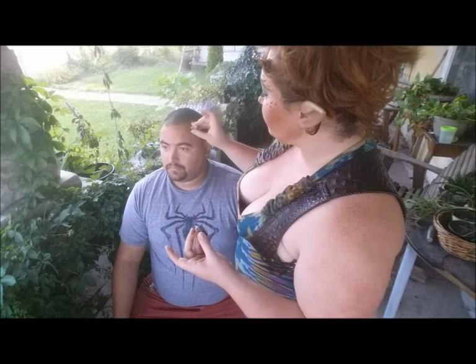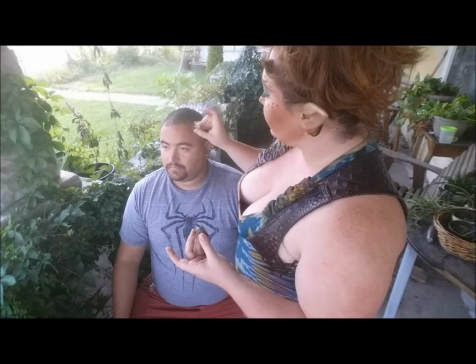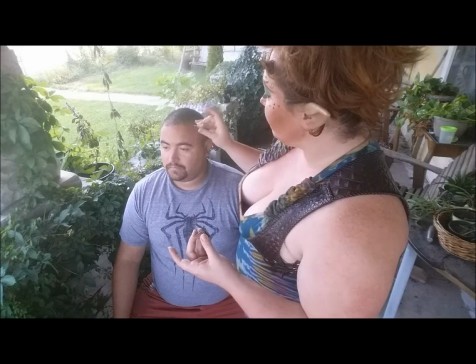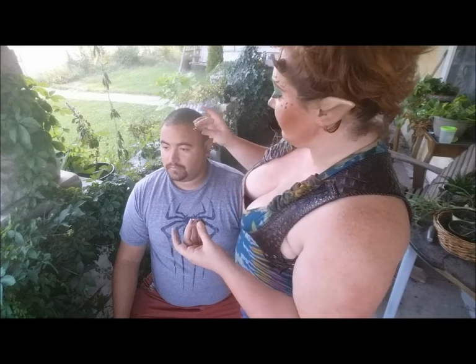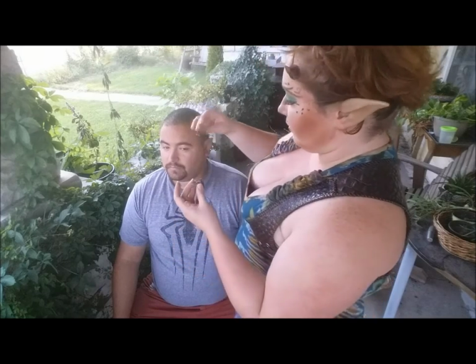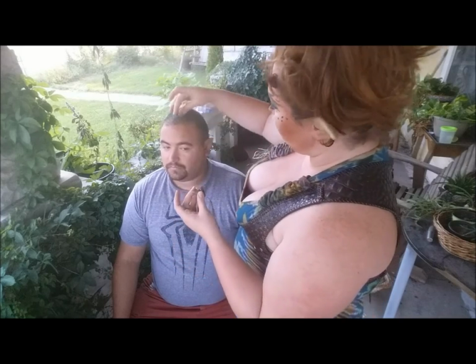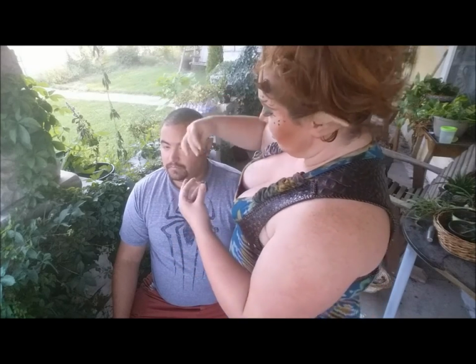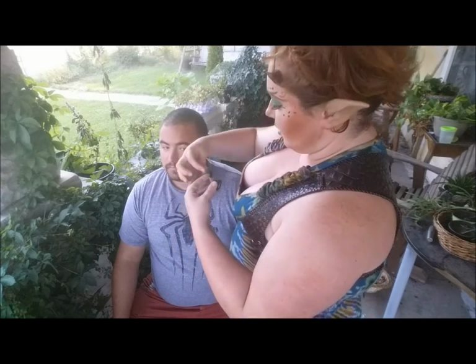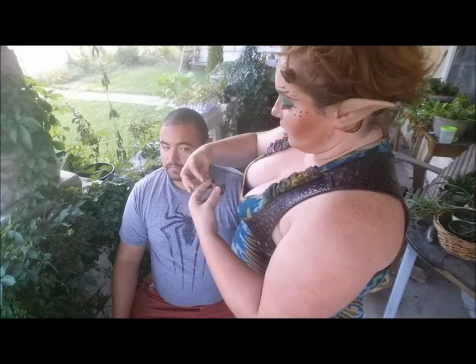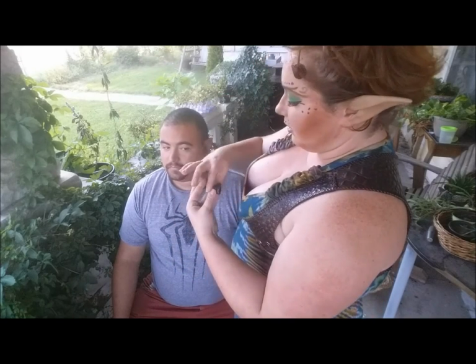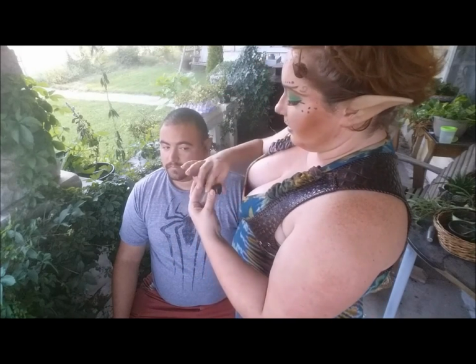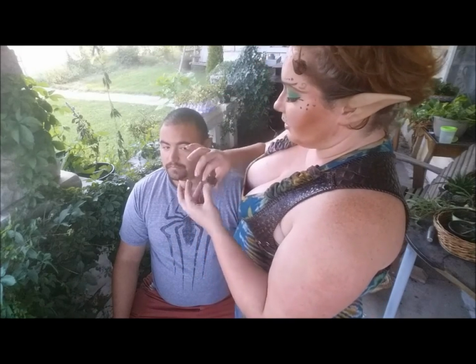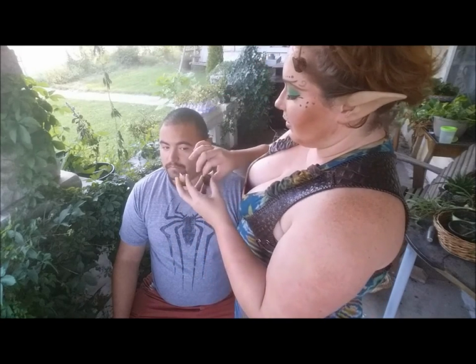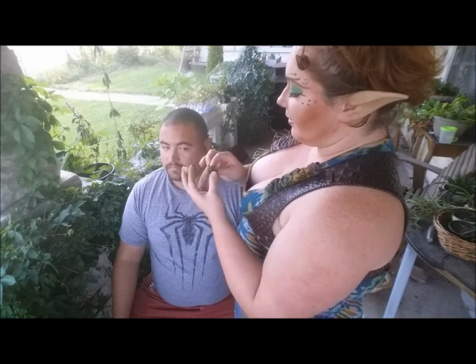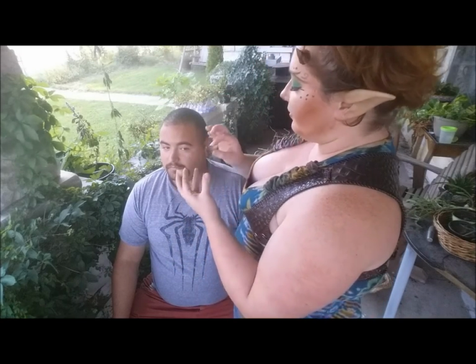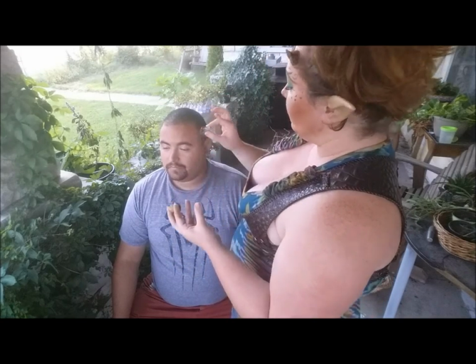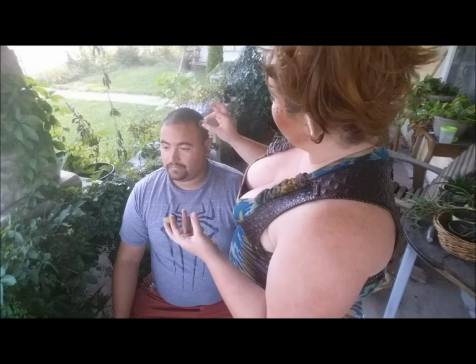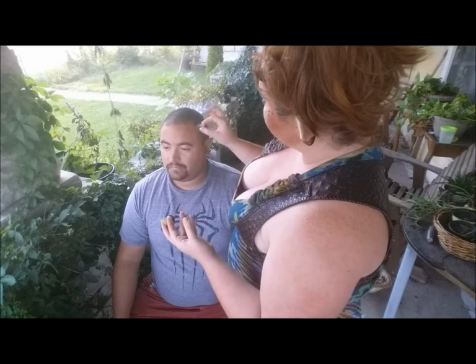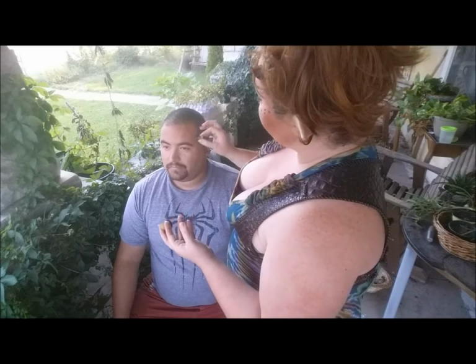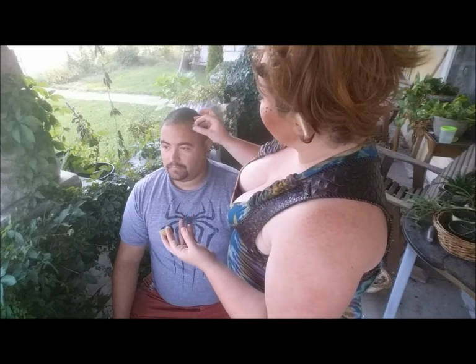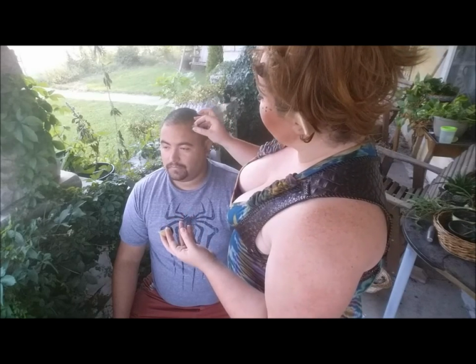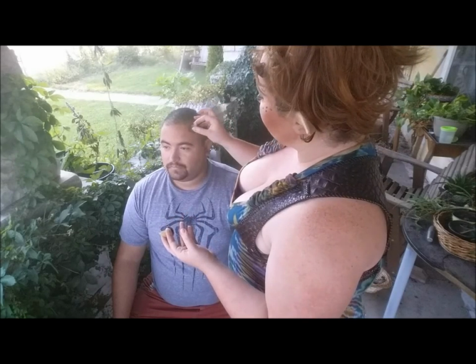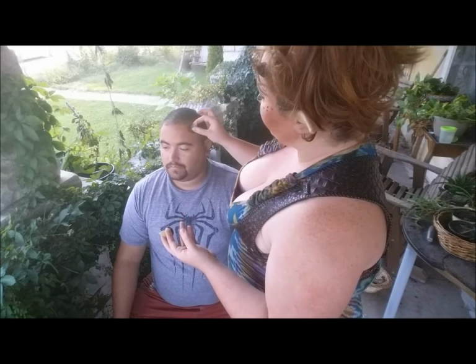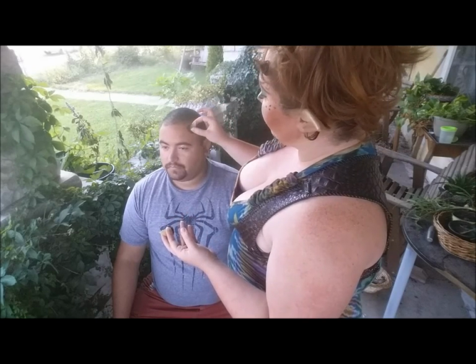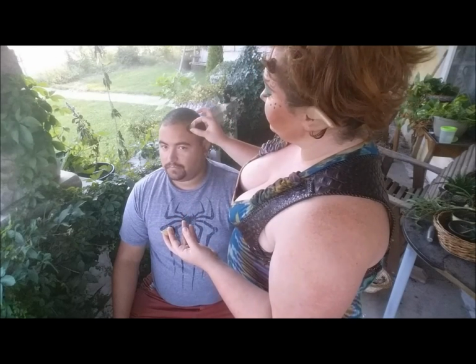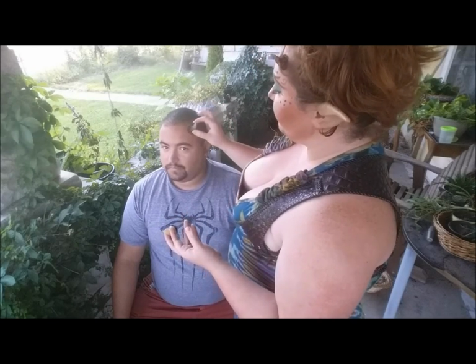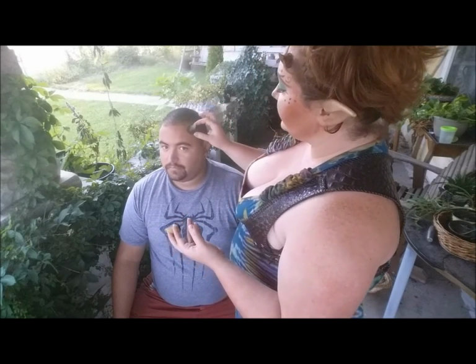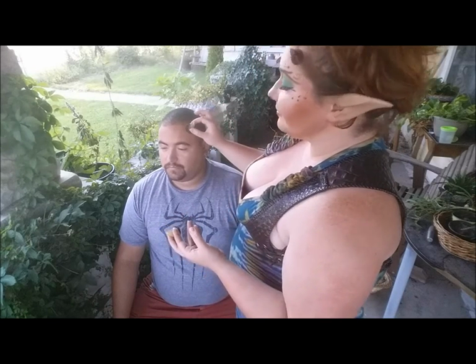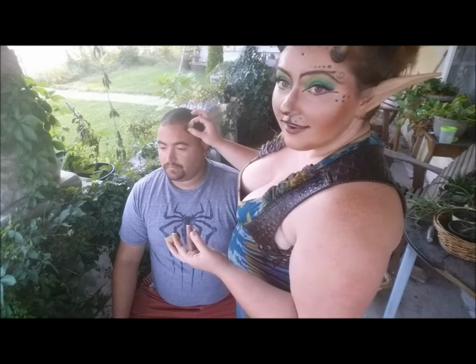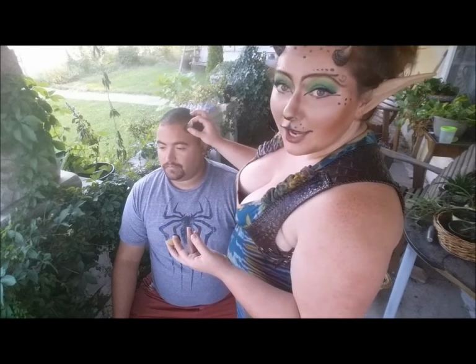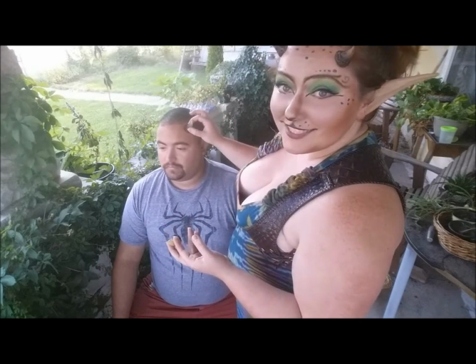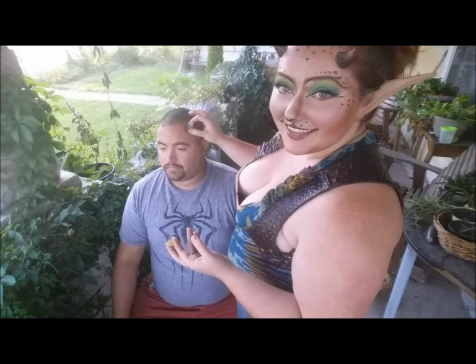It's had plenty of time to dry up now, and I'm going to make sure I have the style and shape that I want, and then I'm just going to press it onto his skin.